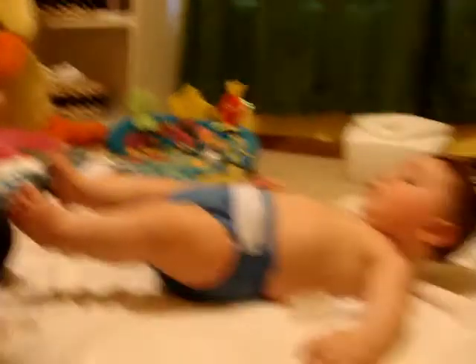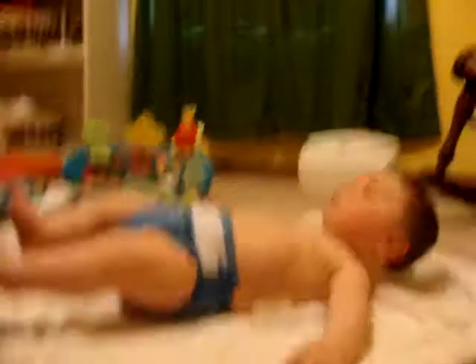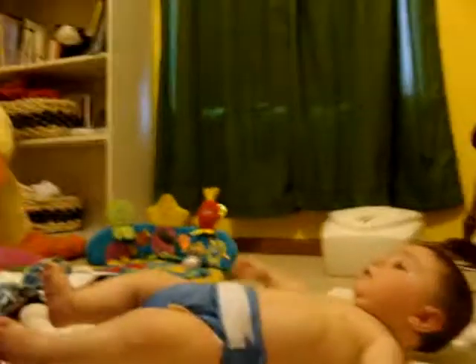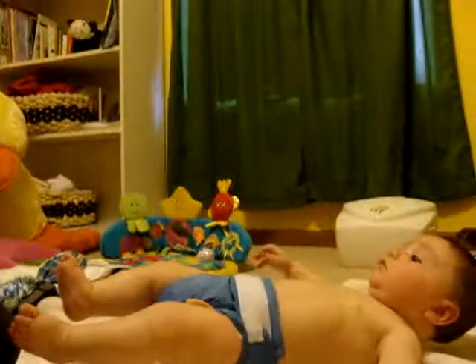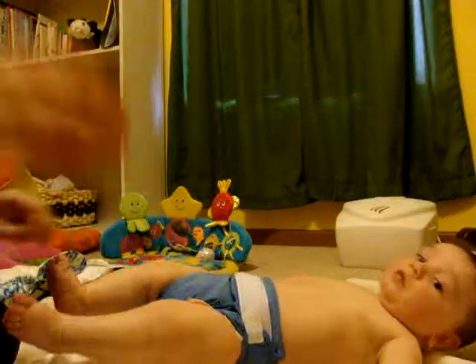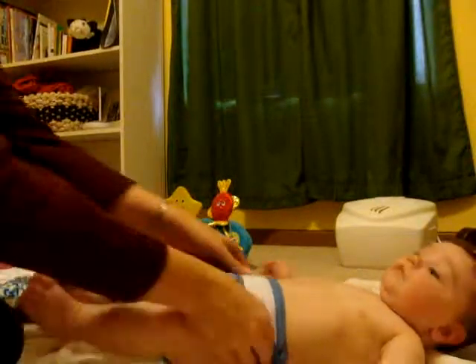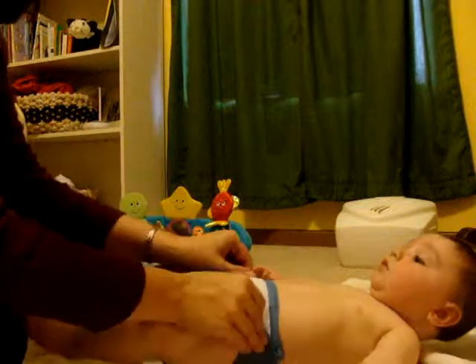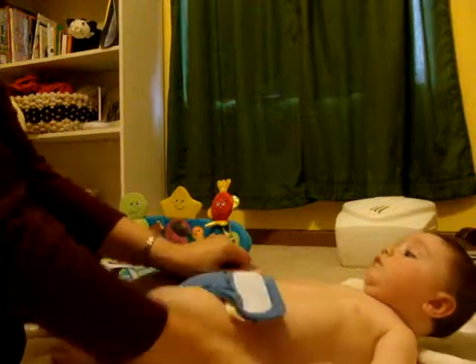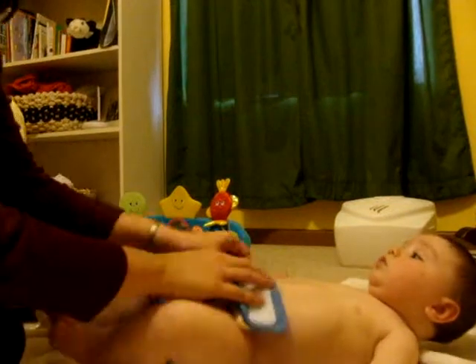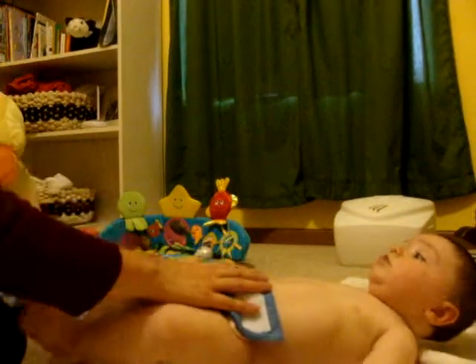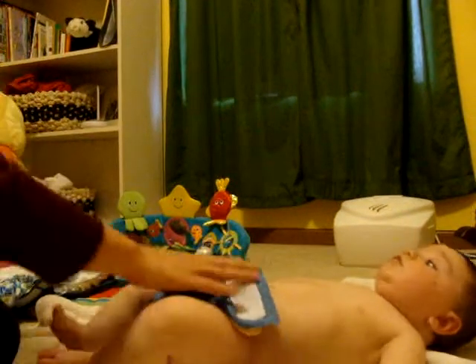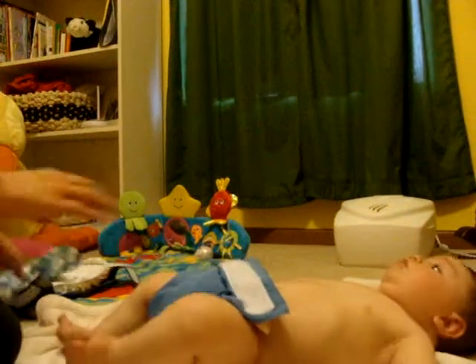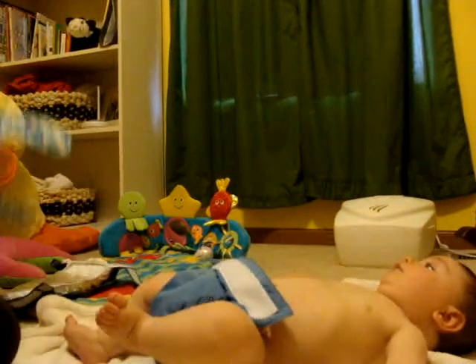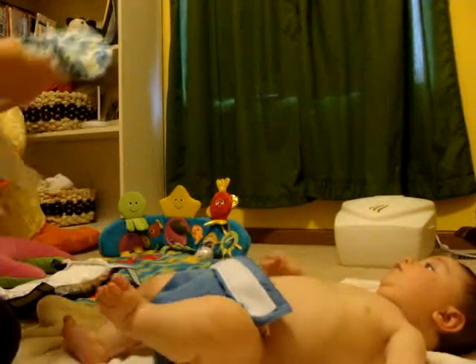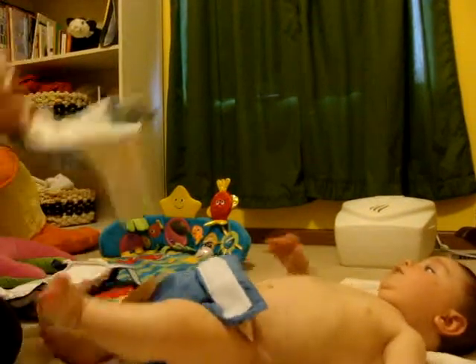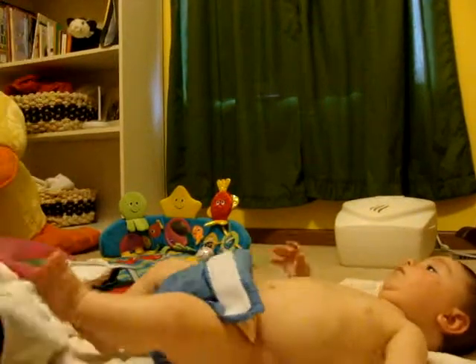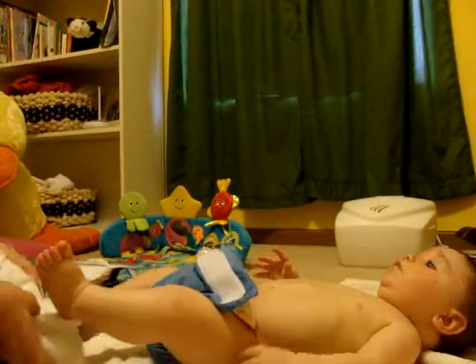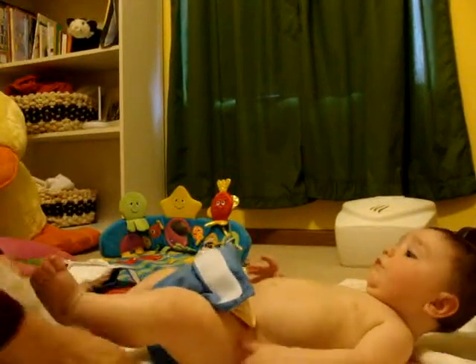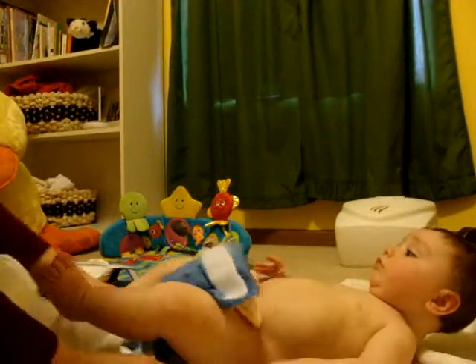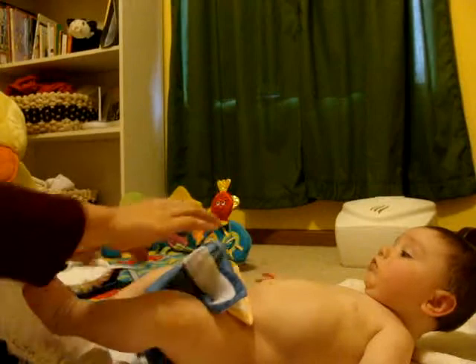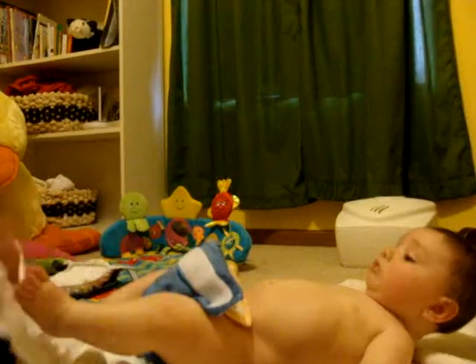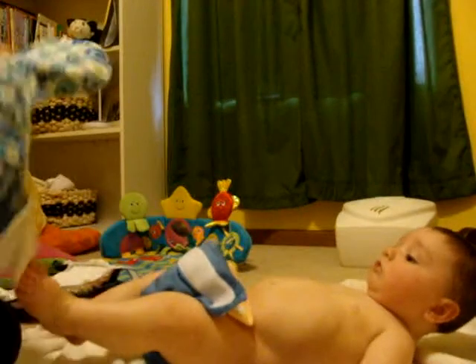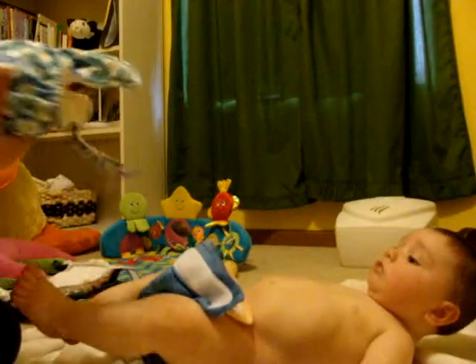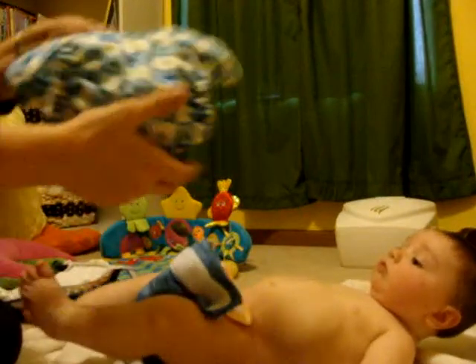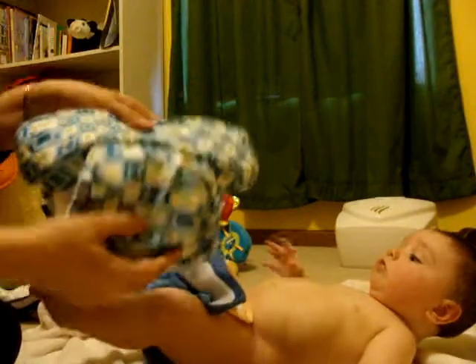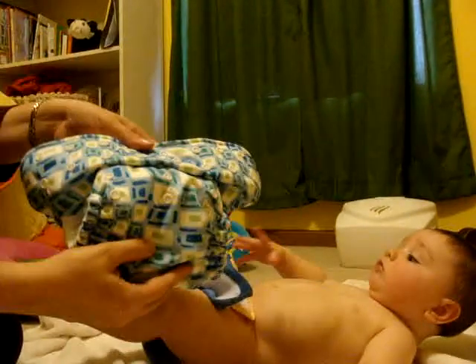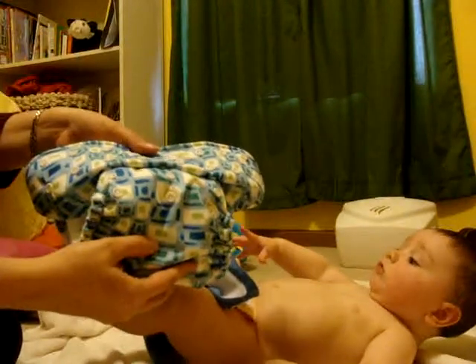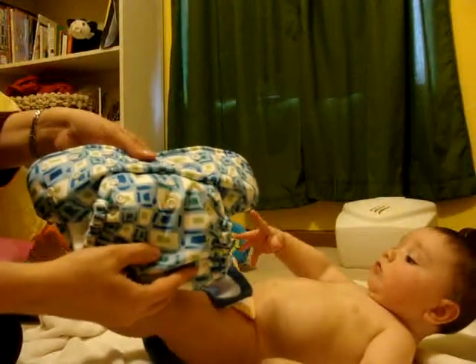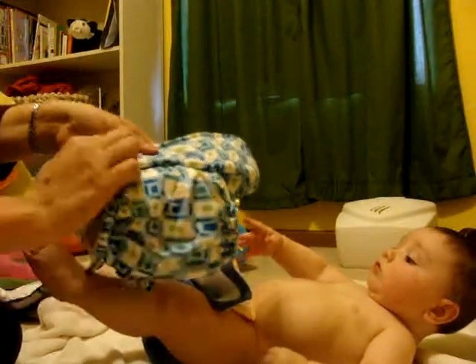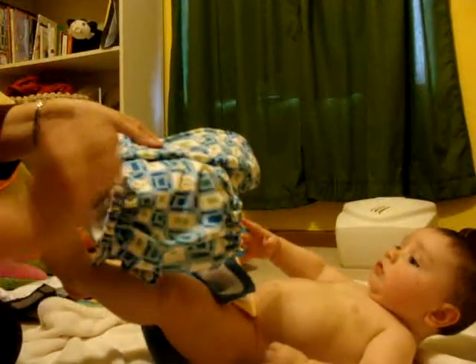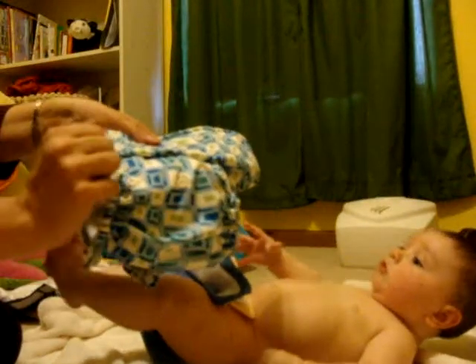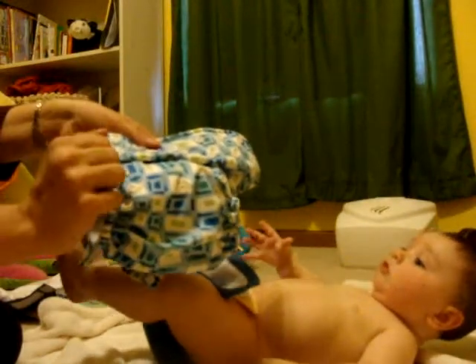Lots of diaper manufacturers use snaps. Snaps are nice because they don't get all tangled in the wash. This particular one is a Happy High Knees diaper, also one size.